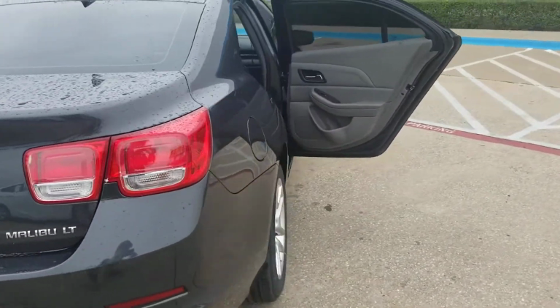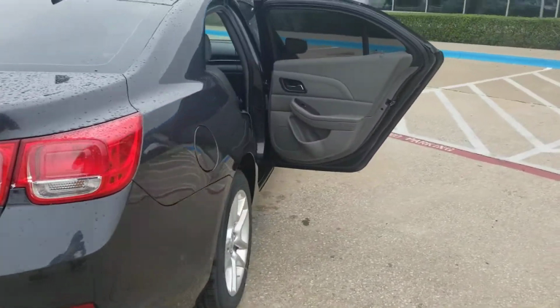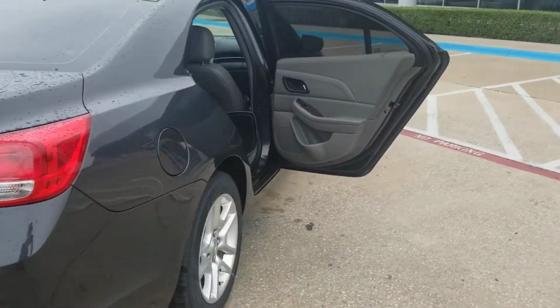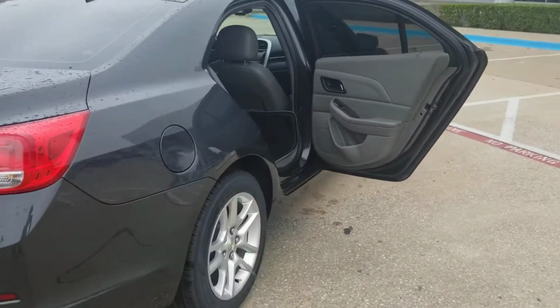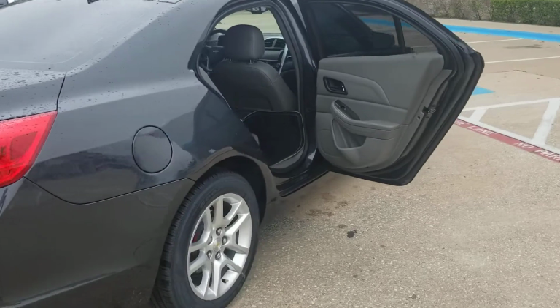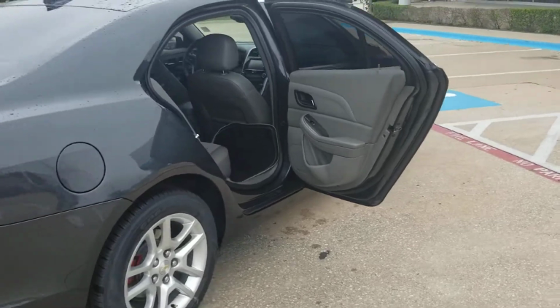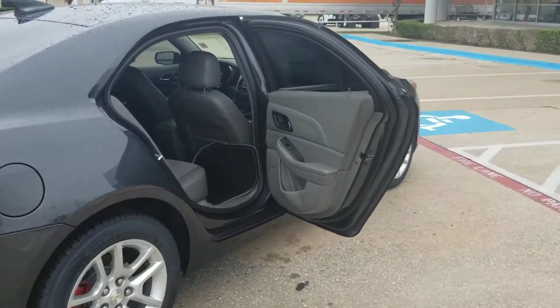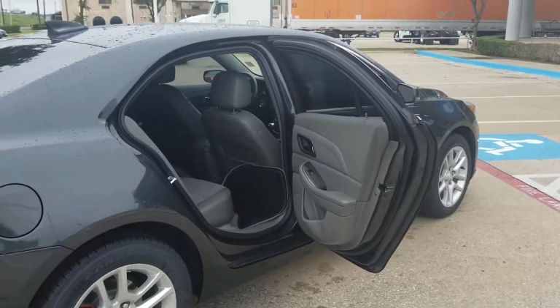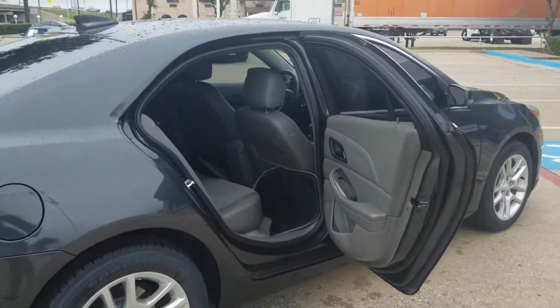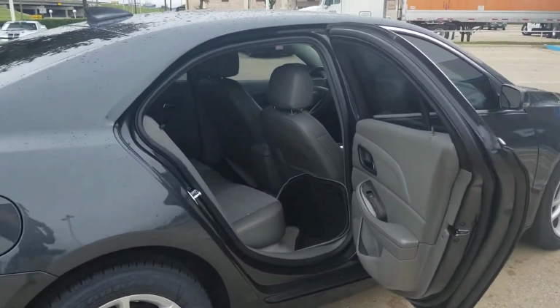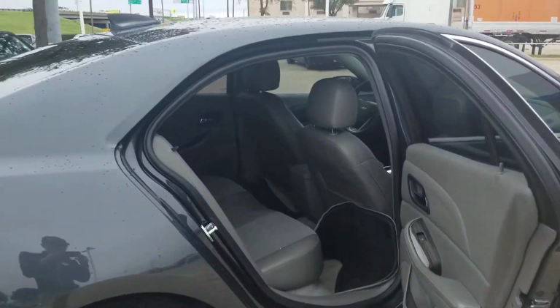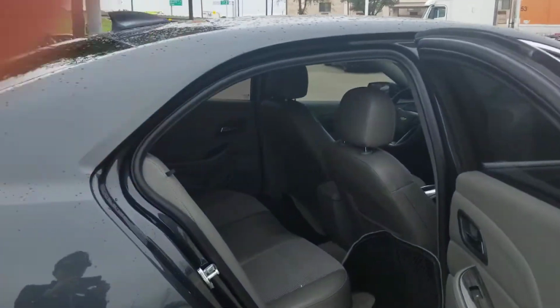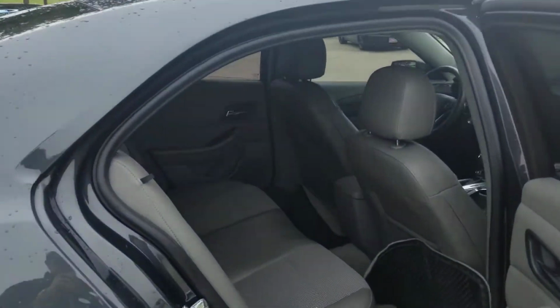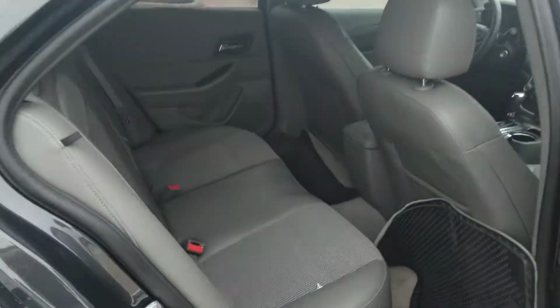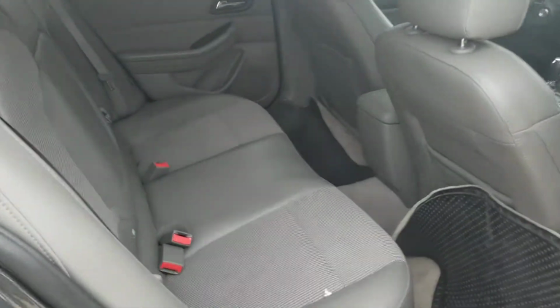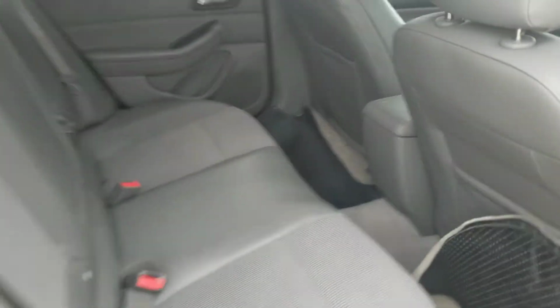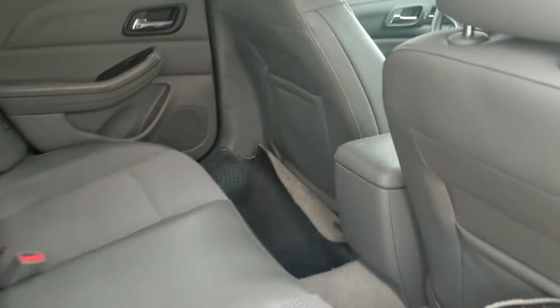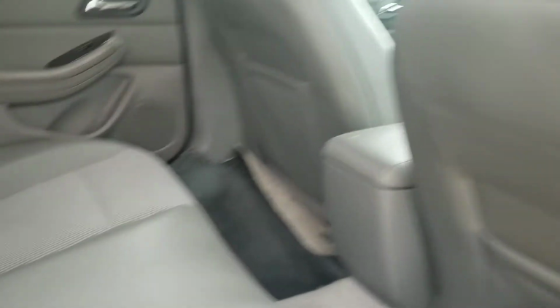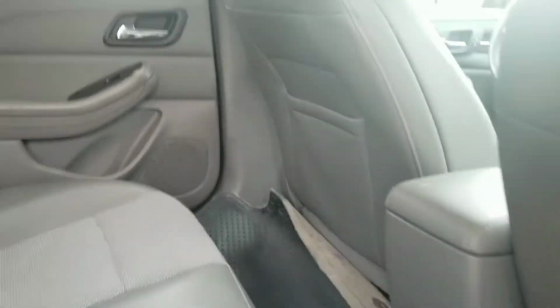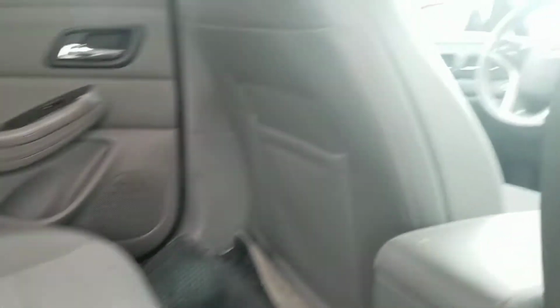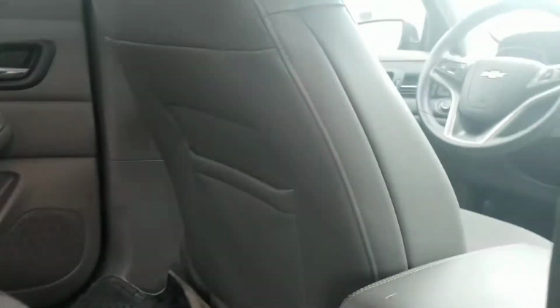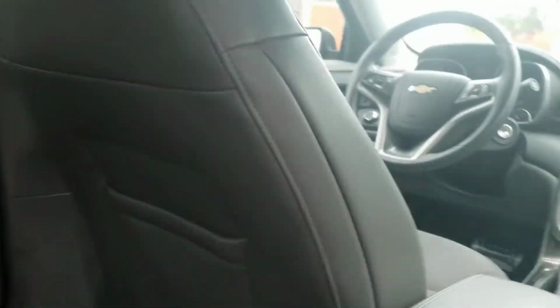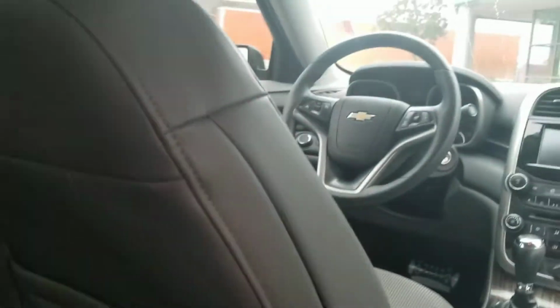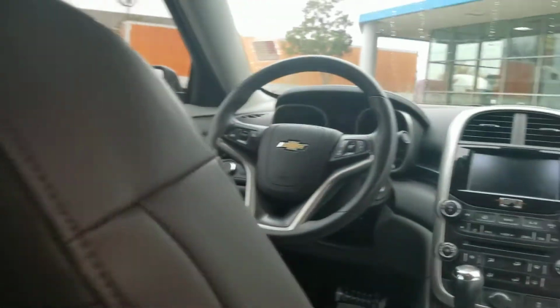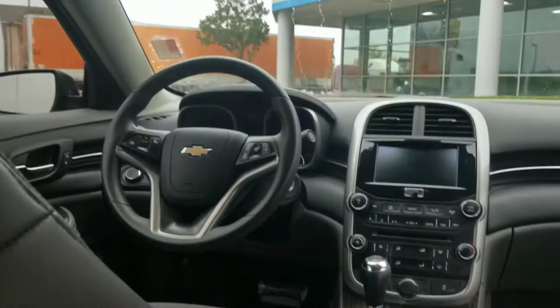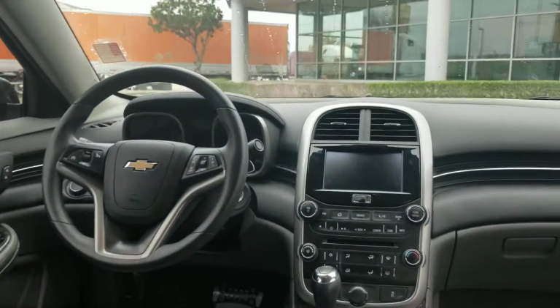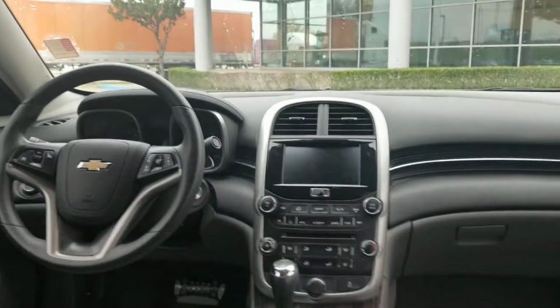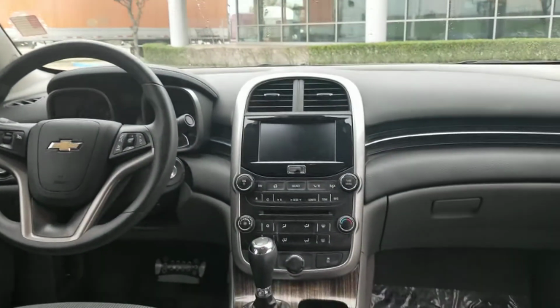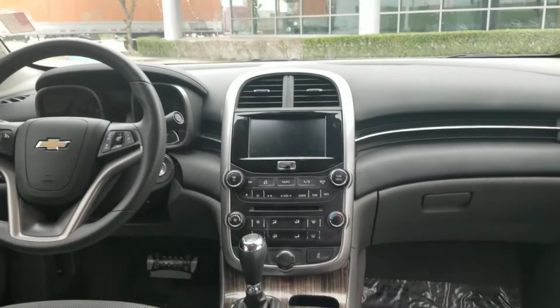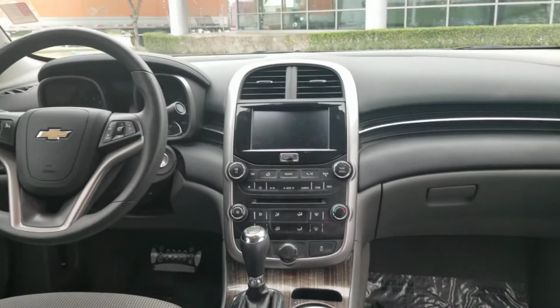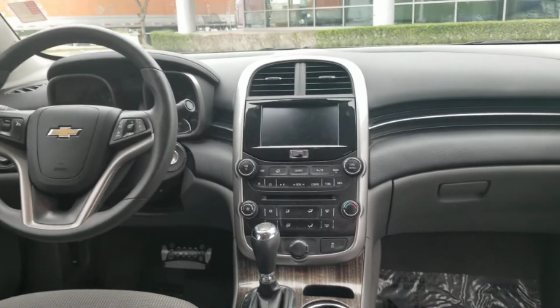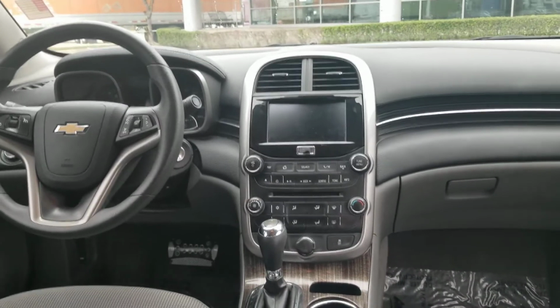This one is equipped with auto start so you can turn it on when it's cold outside. Still has the factory mats that come with it. Really clean interior, and you get the really big screen too.